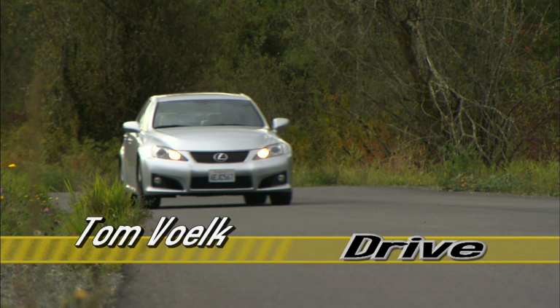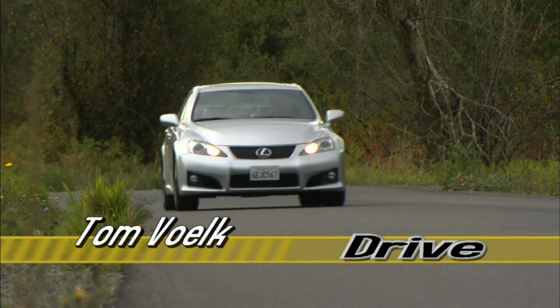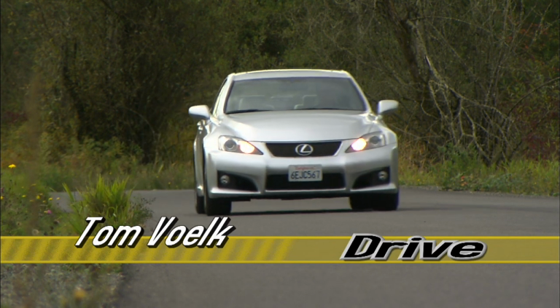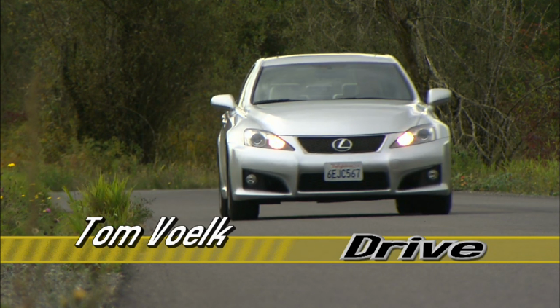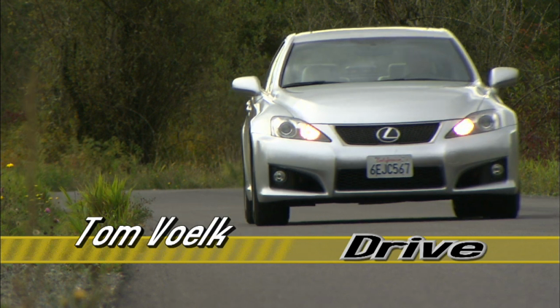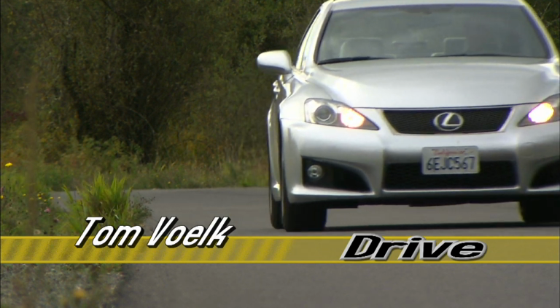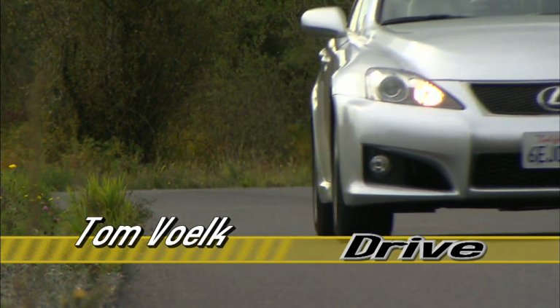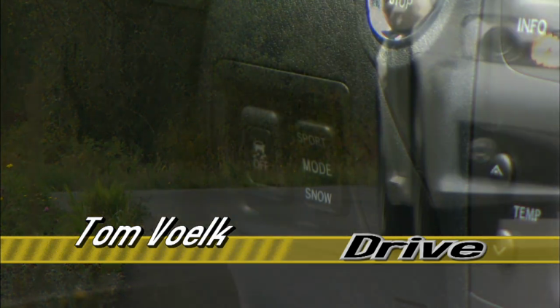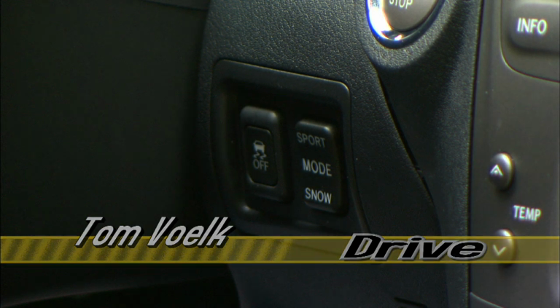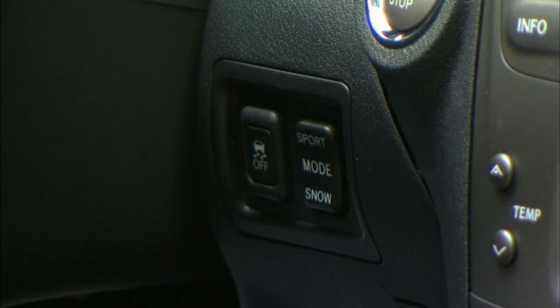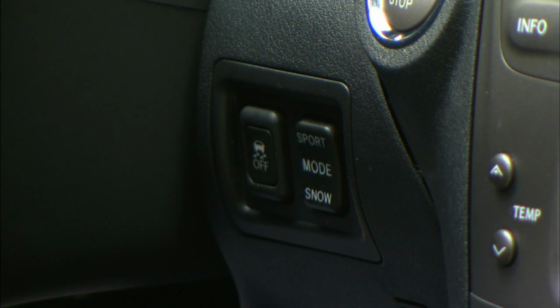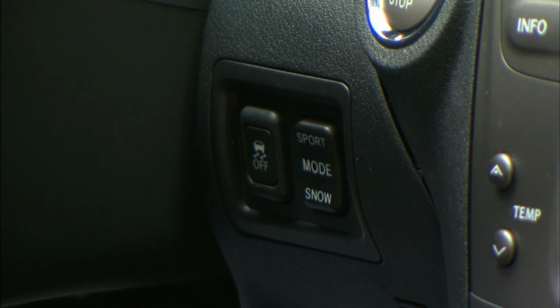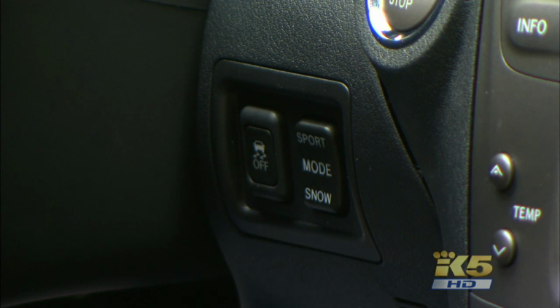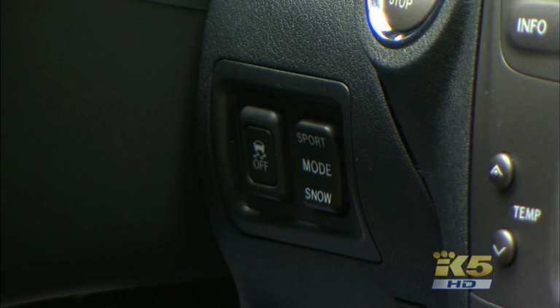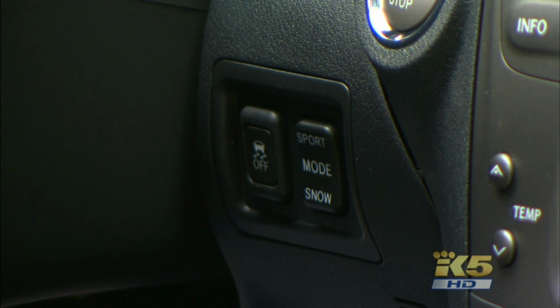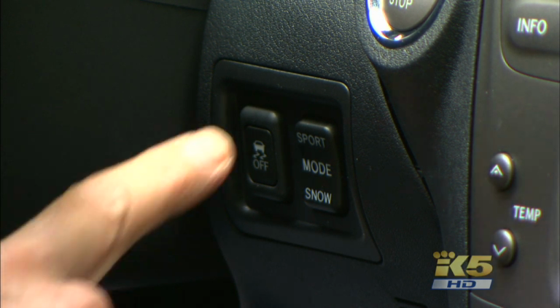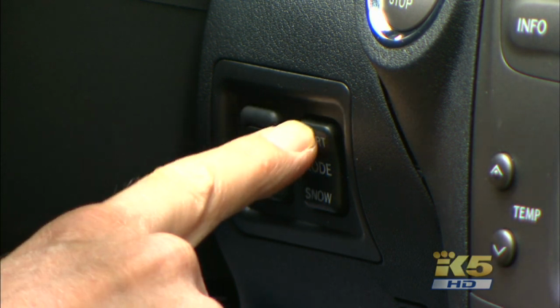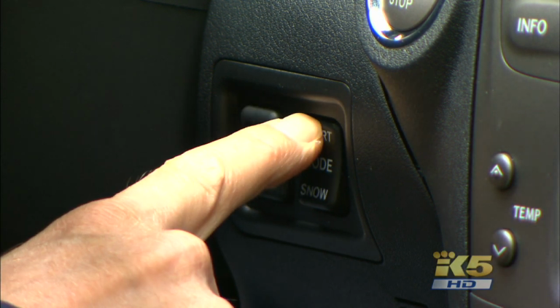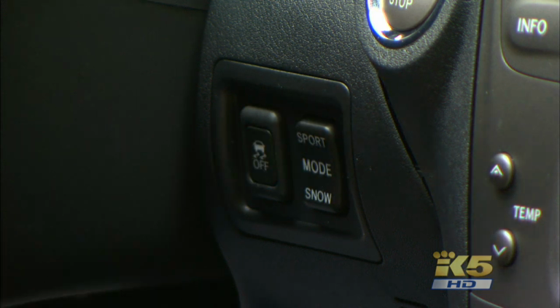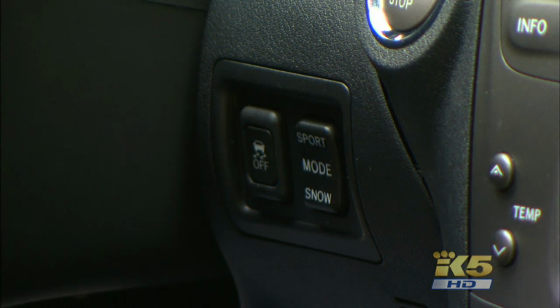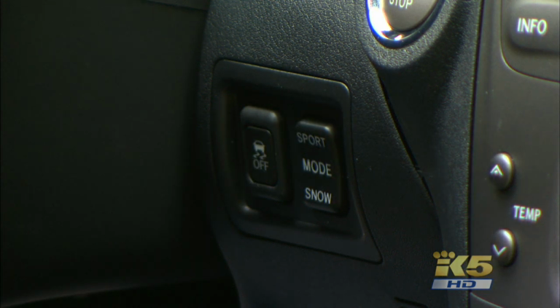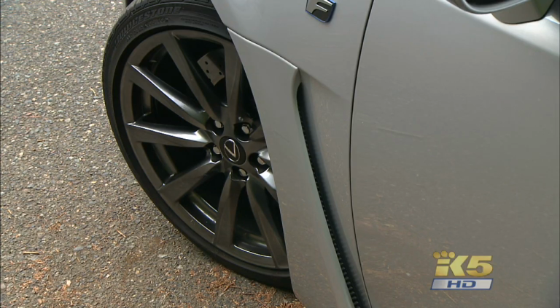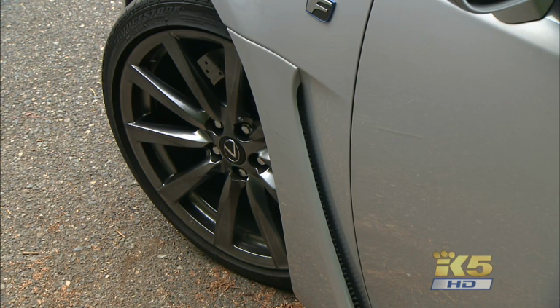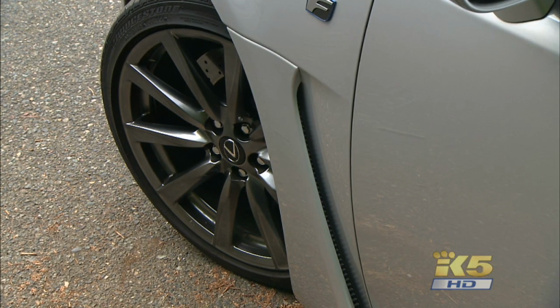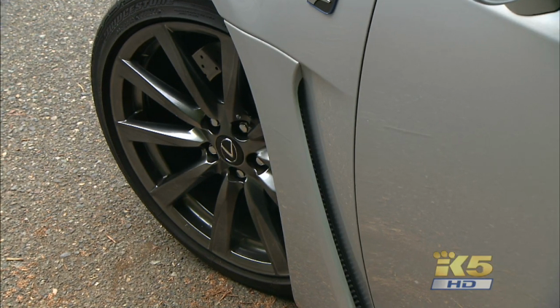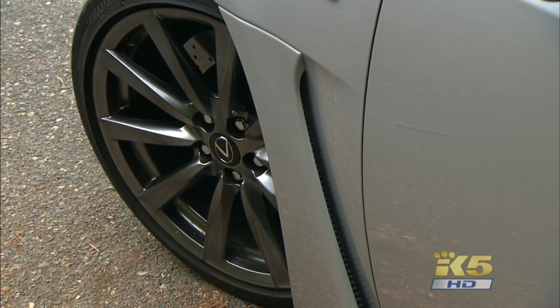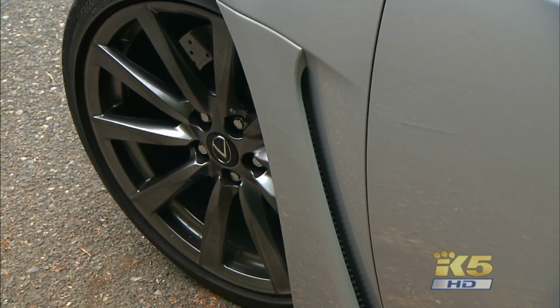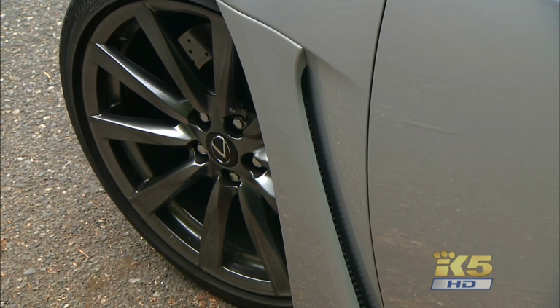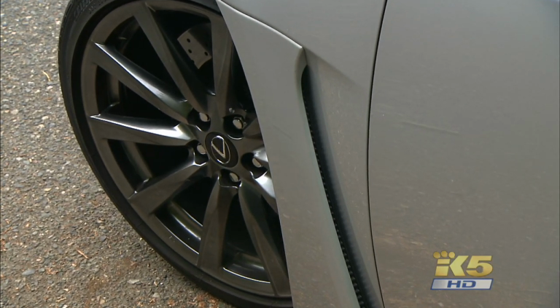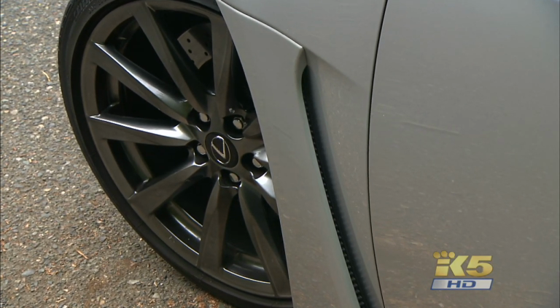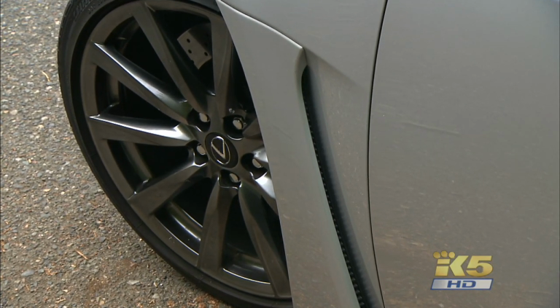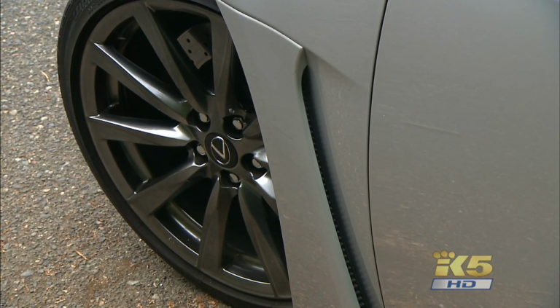A few things before I sign off. This sport mode button alters steering weight, throttle response, transmission shift points, and the amount of stability control — but not suspension. That is fixed in the ISF.